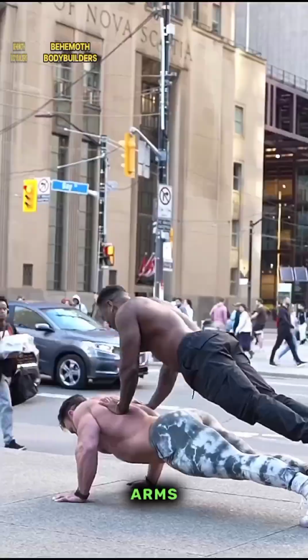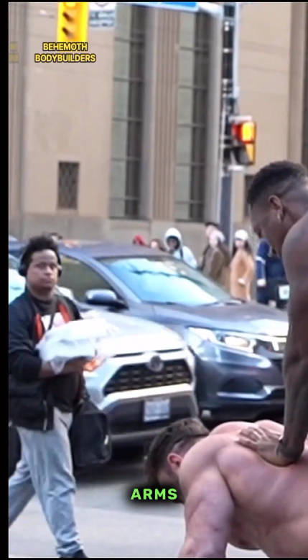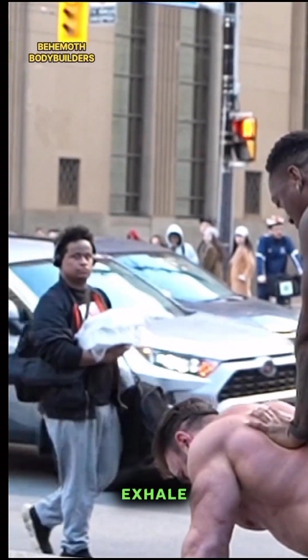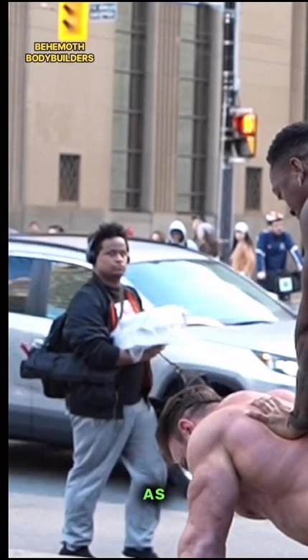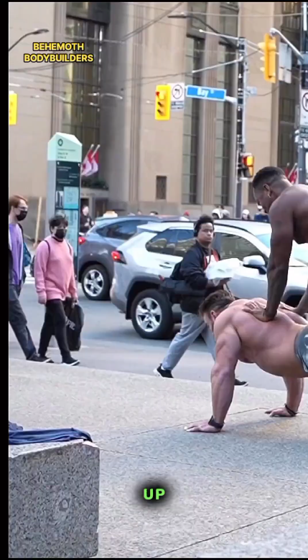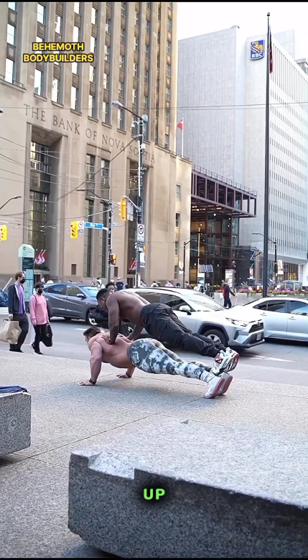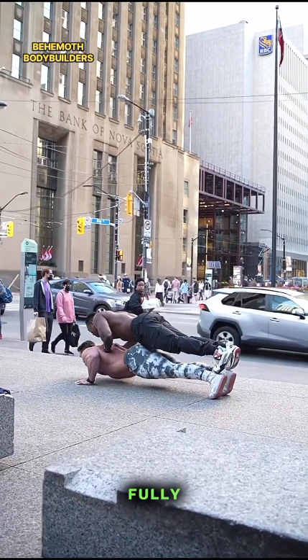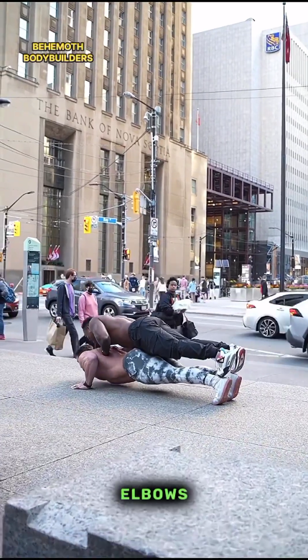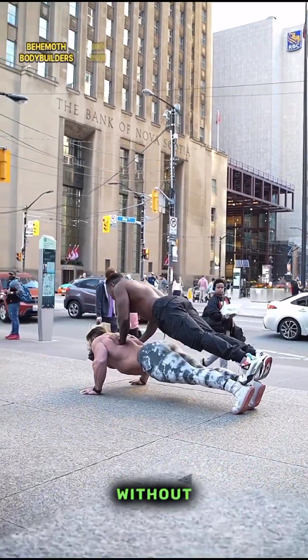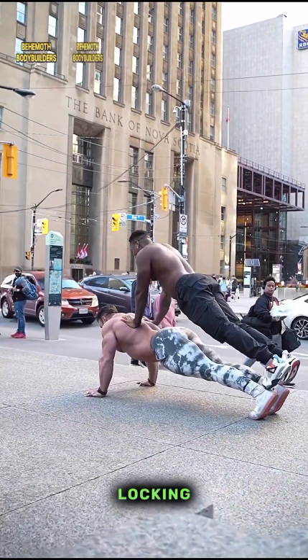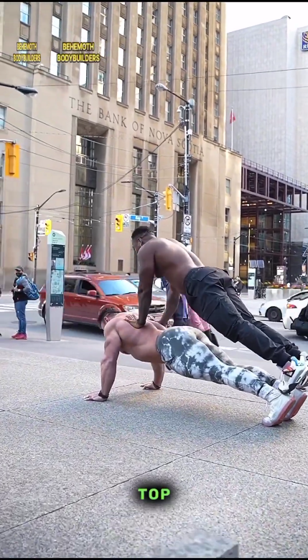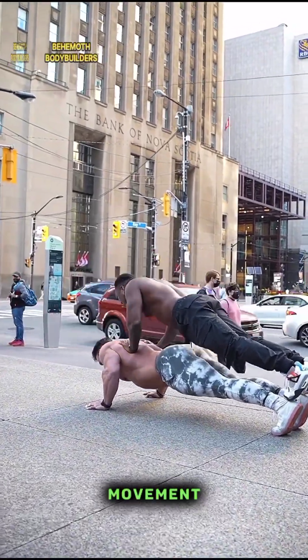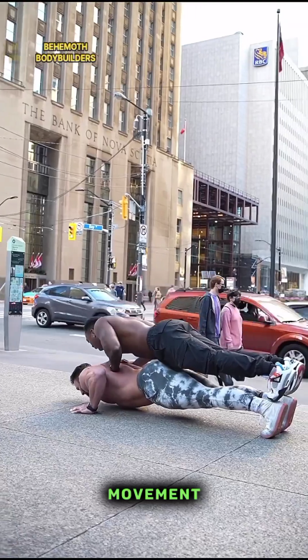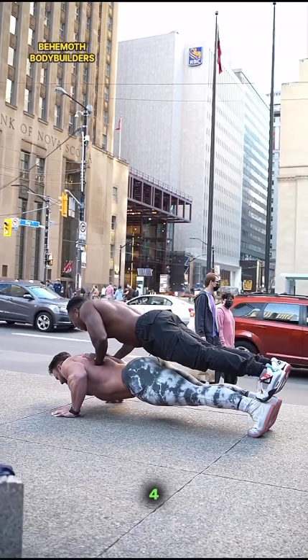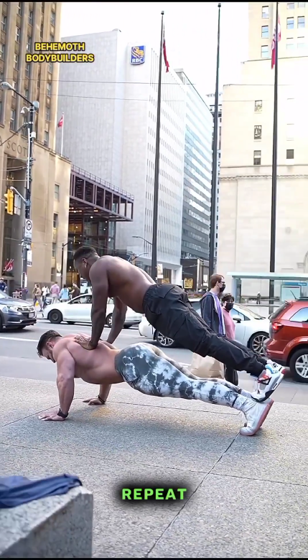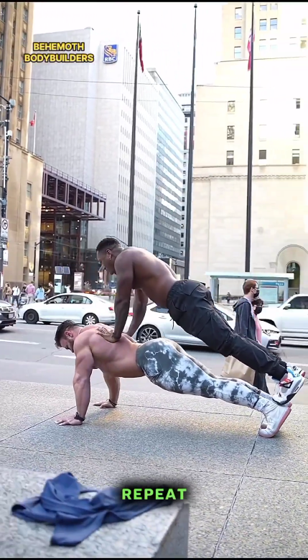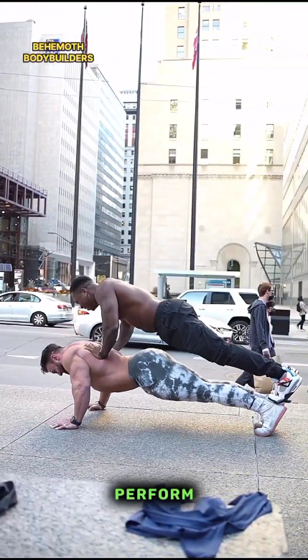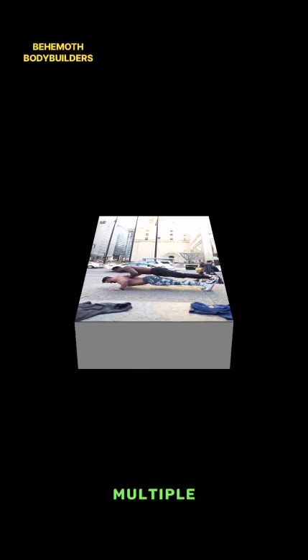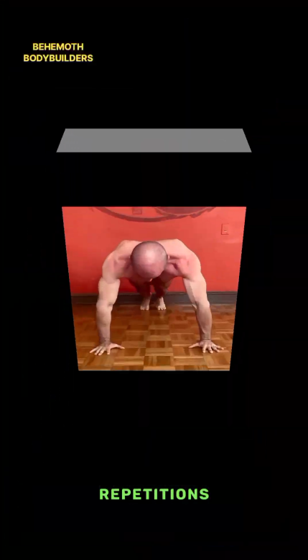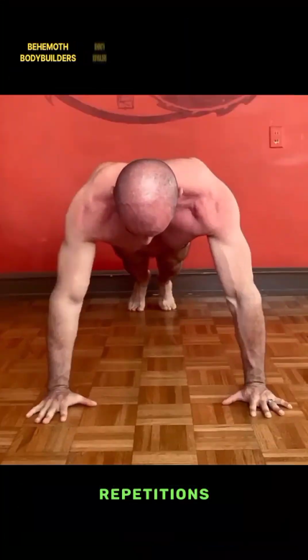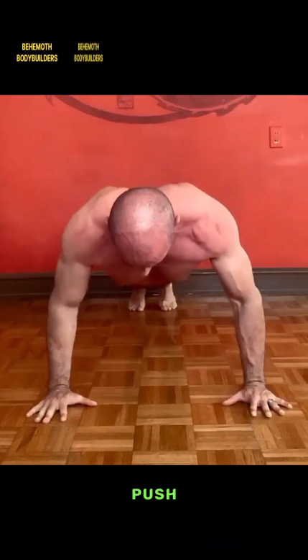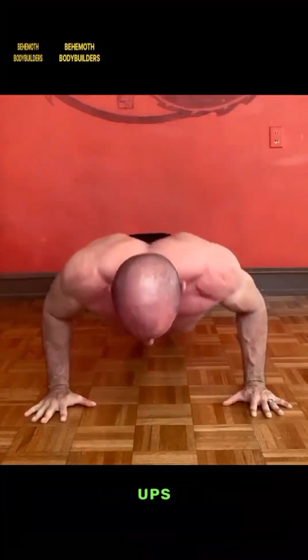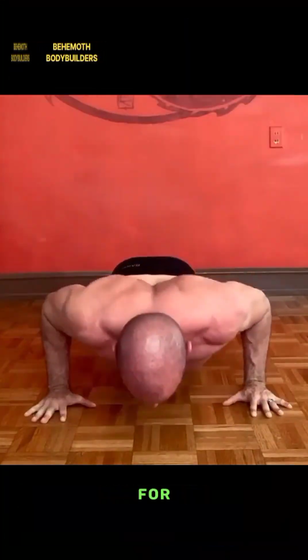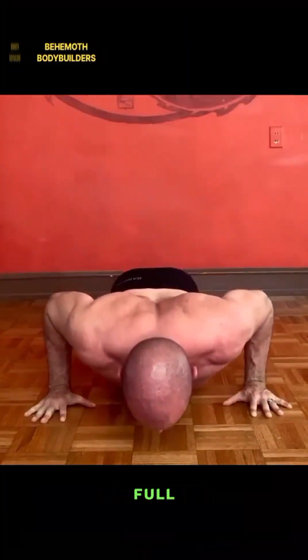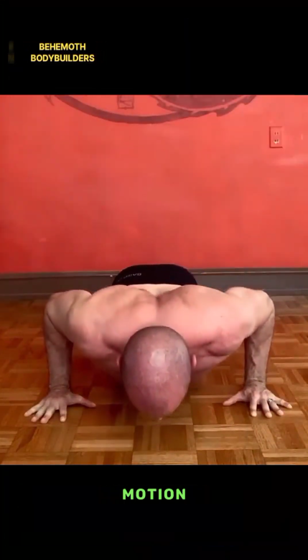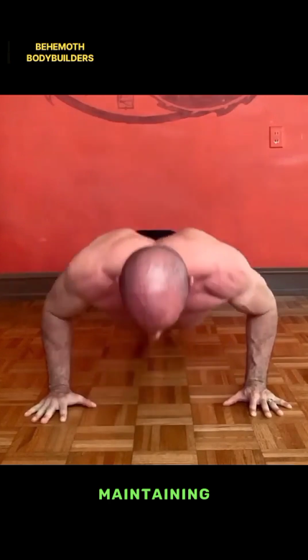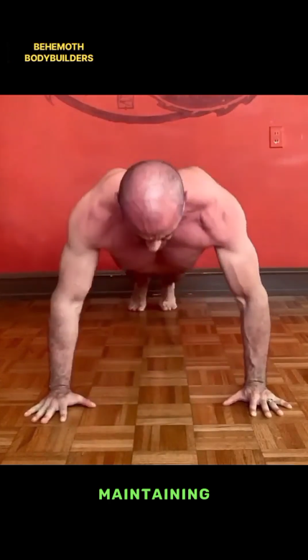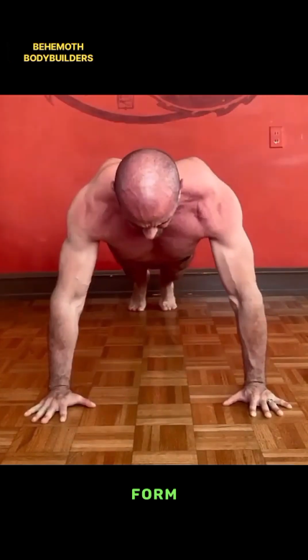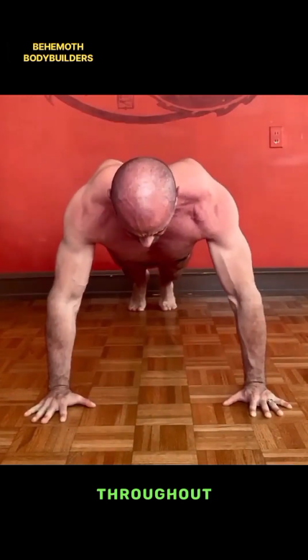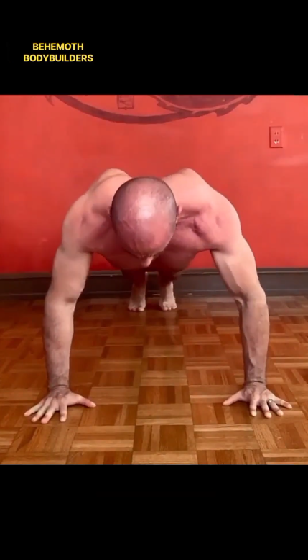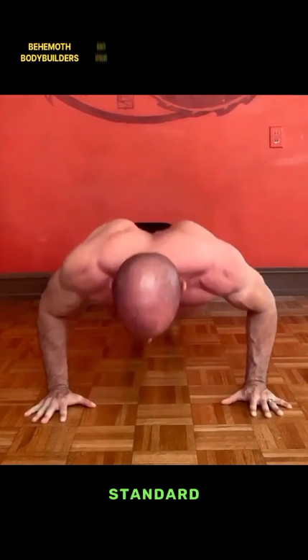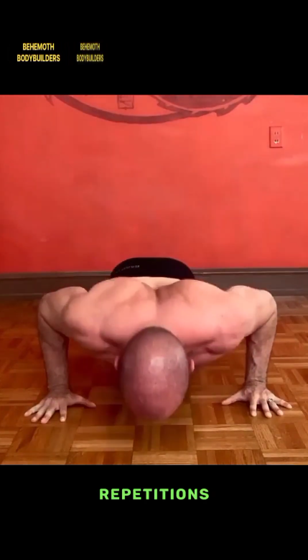Three — Push your body back up to the starting position by straightening your arms. Exhale as you push up. Fully extend your elbows without locking them at the top of the movement. Four — Repeat: perform multiple repetitions of push-ups, aiming for a full range of motion and maintaining good form throughout.